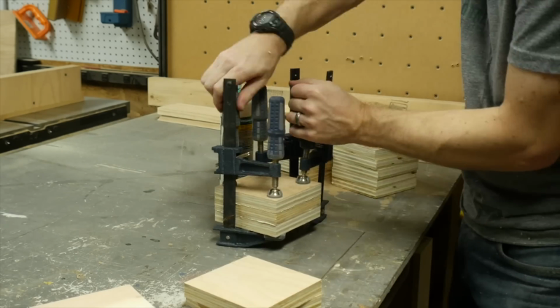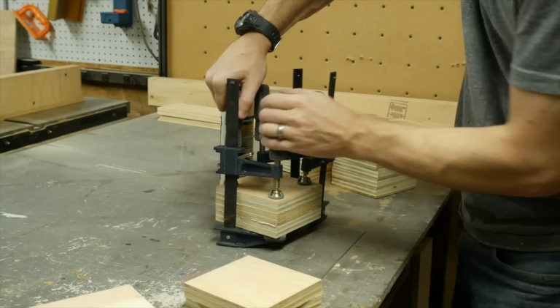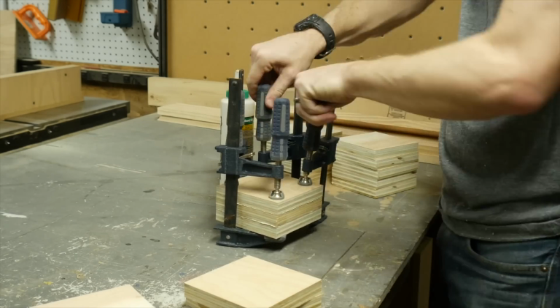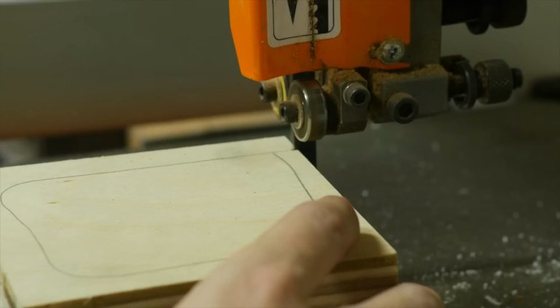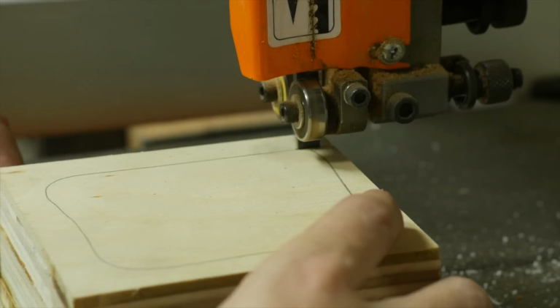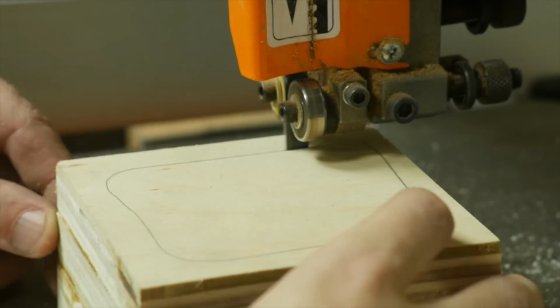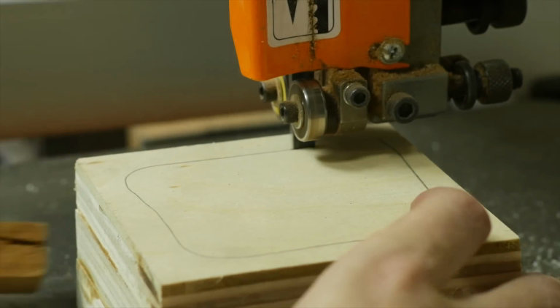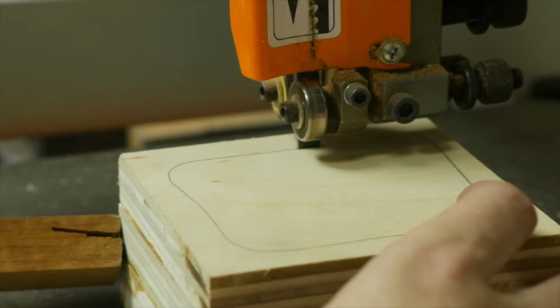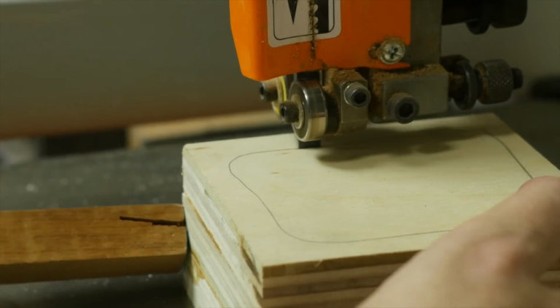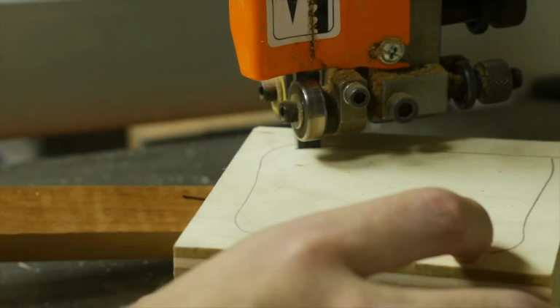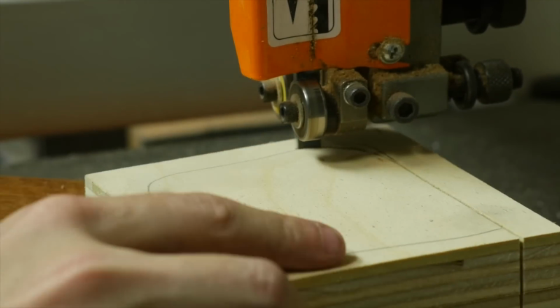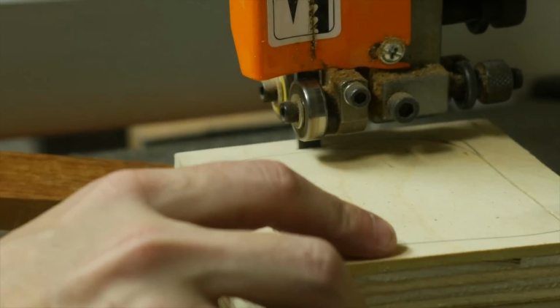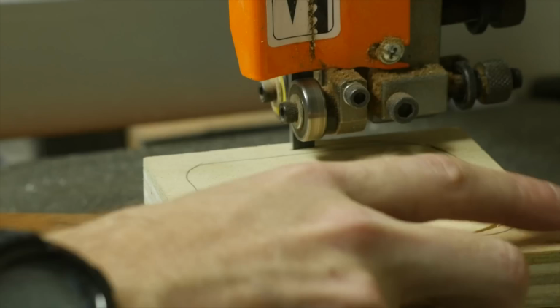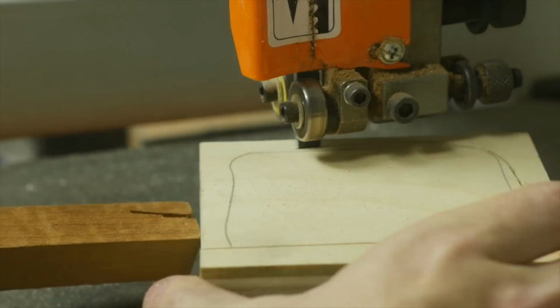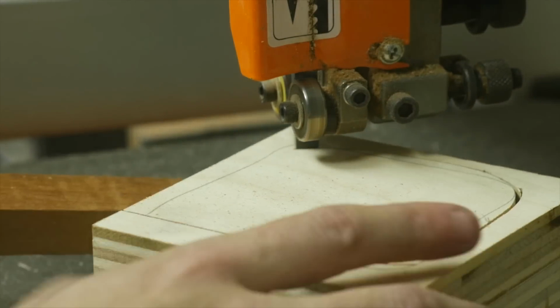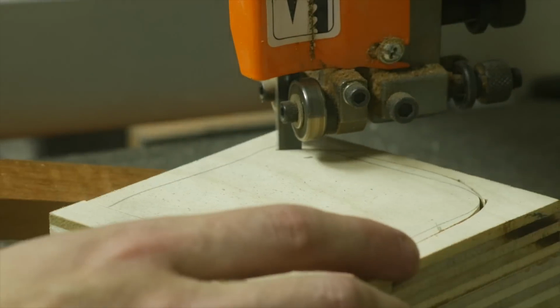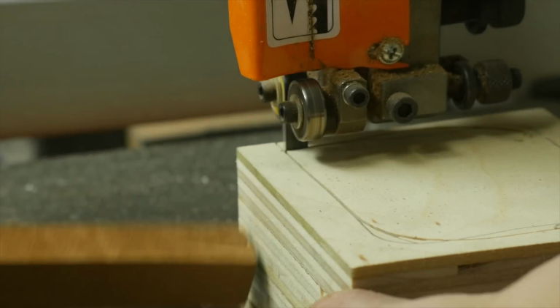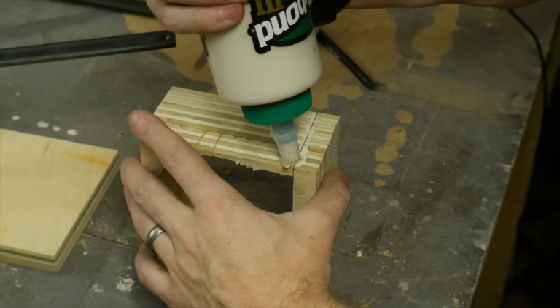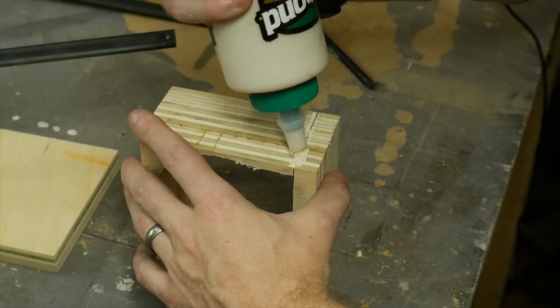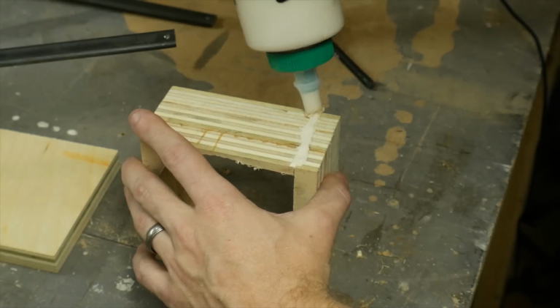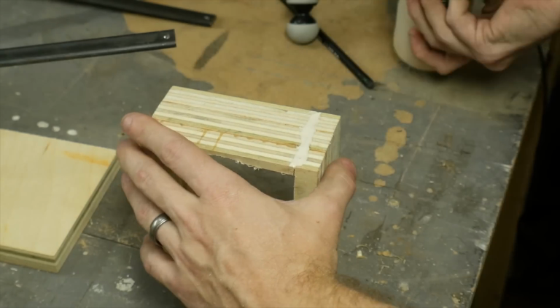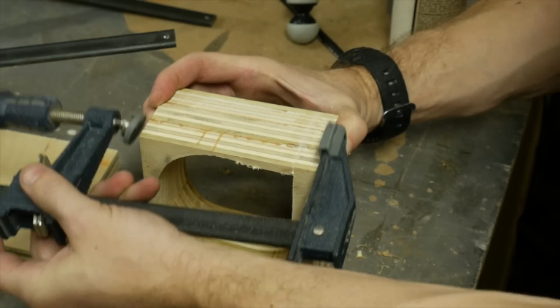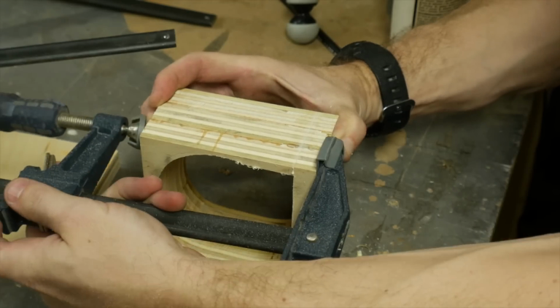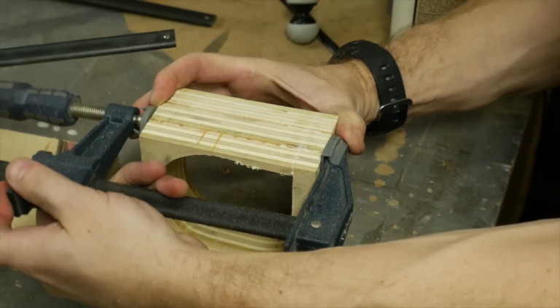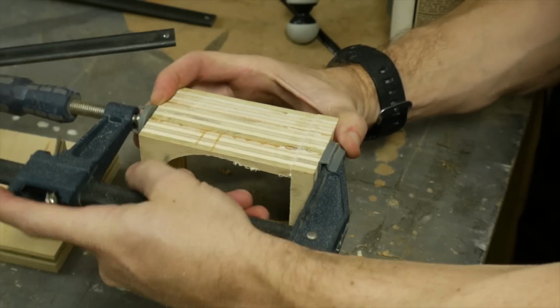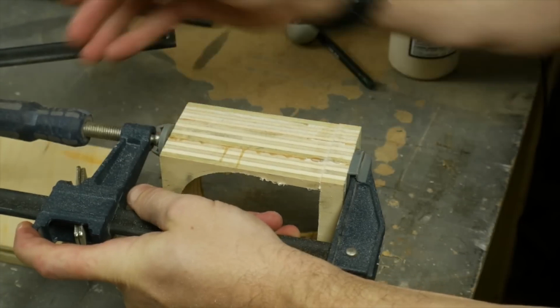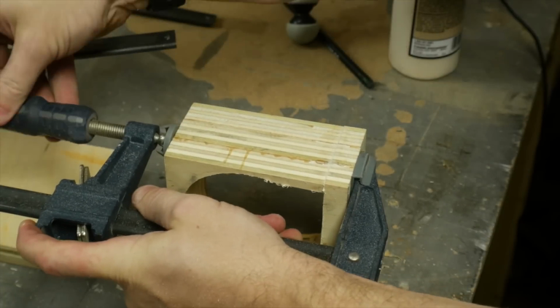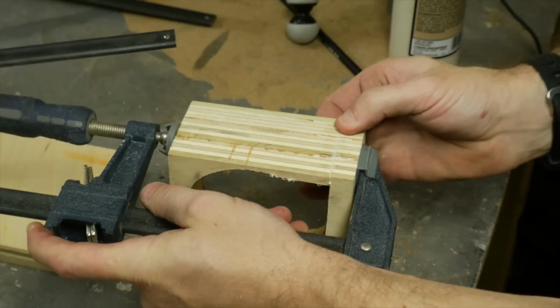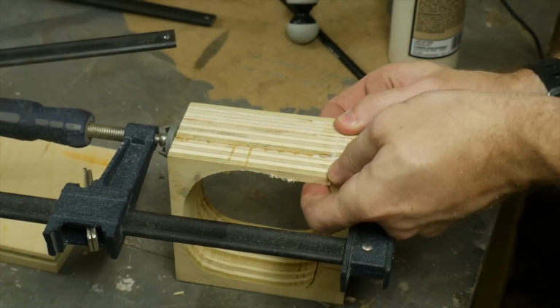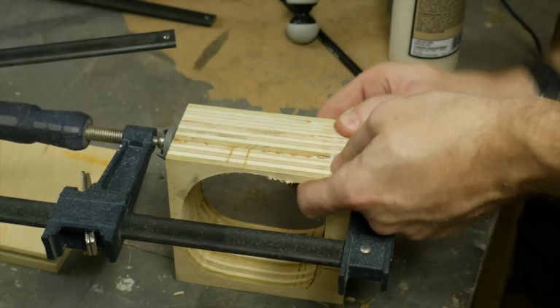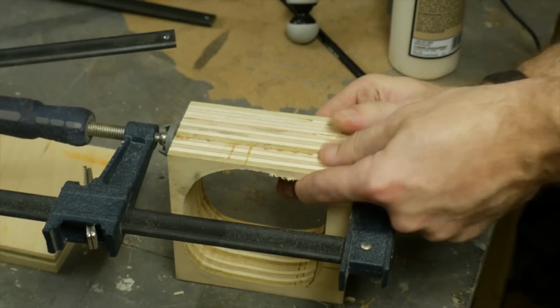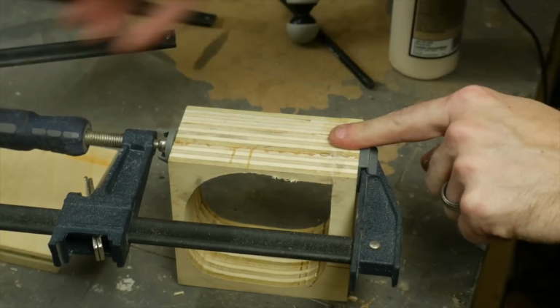After the glue had dried, I took it to the band saw and cut out the middle of the box. This is kind of like you would do if you were making a band saw box — I went in from one side and cut out a section in the middle. I added some glue to the section that I'd cut out and clamped it back up to dry.